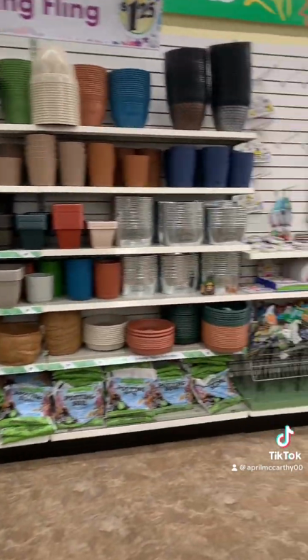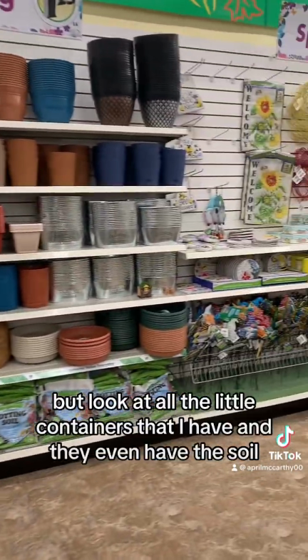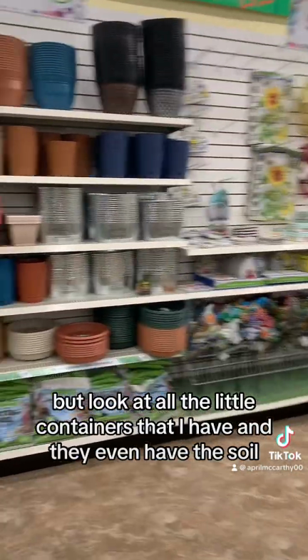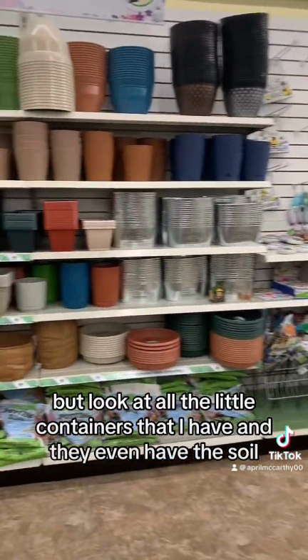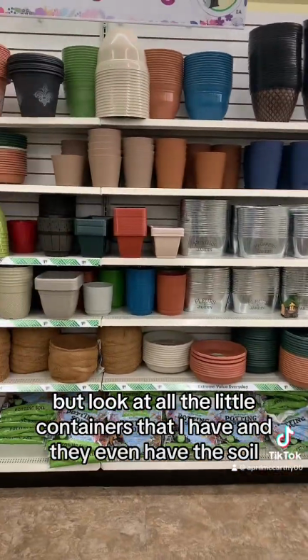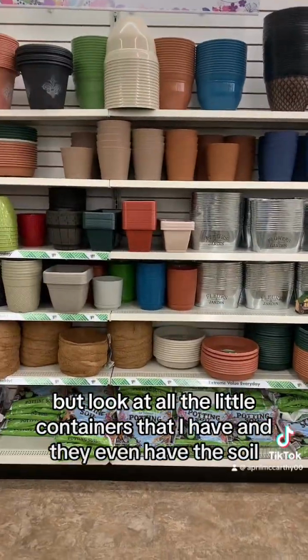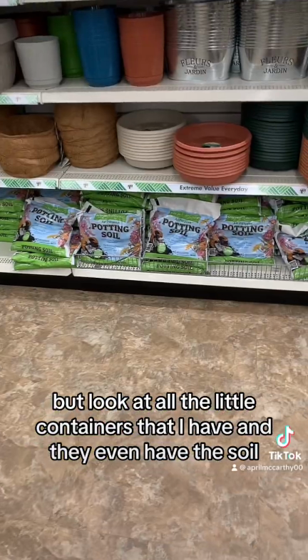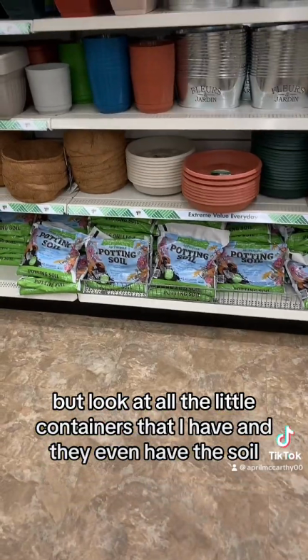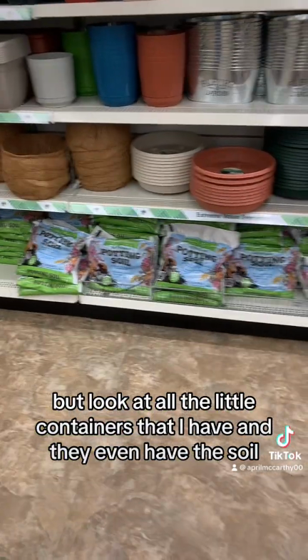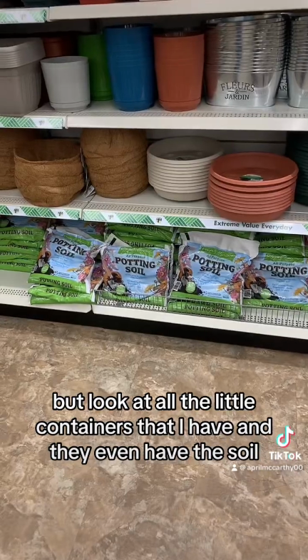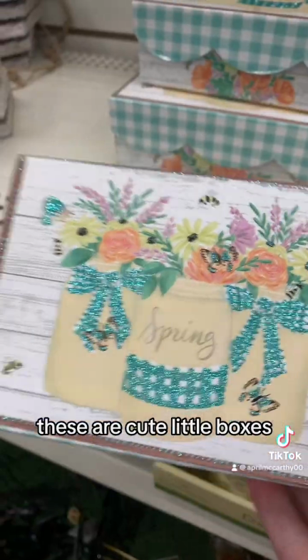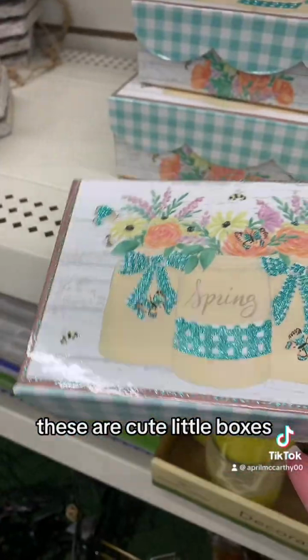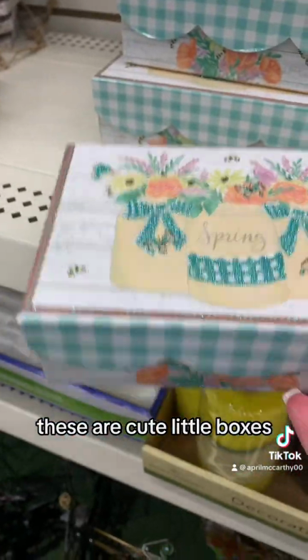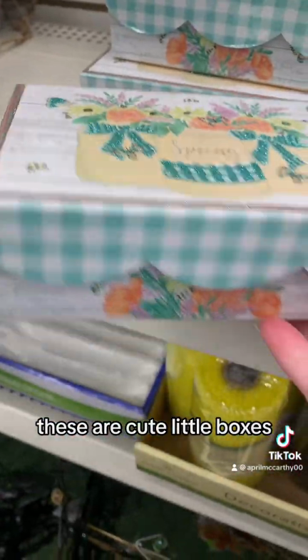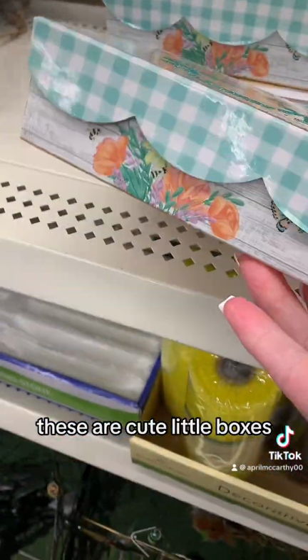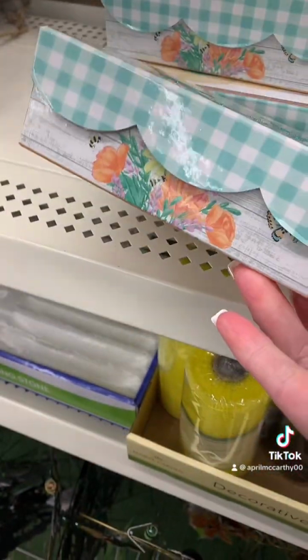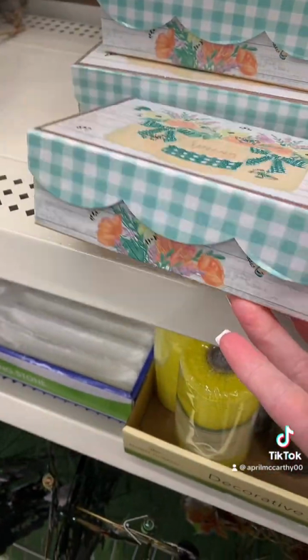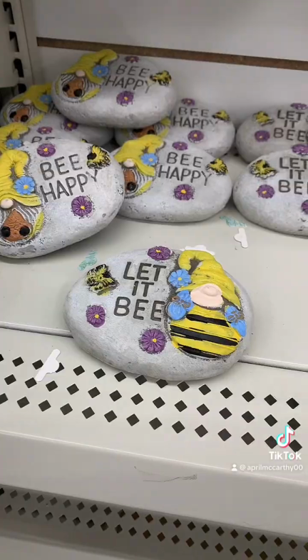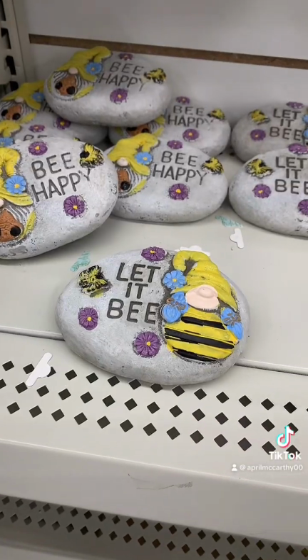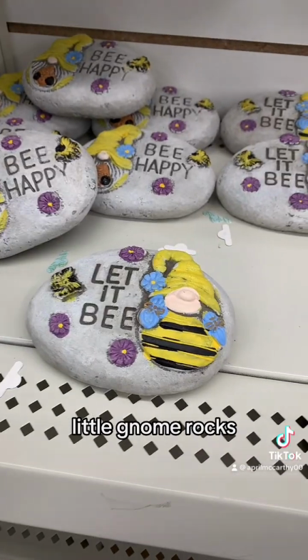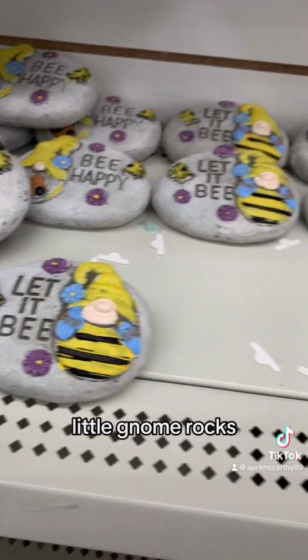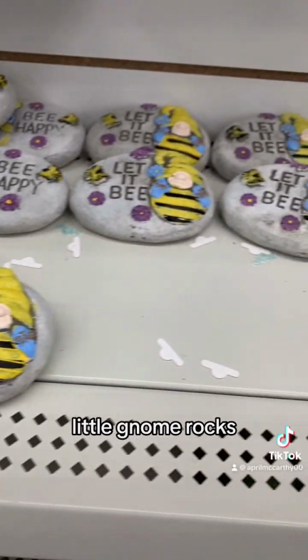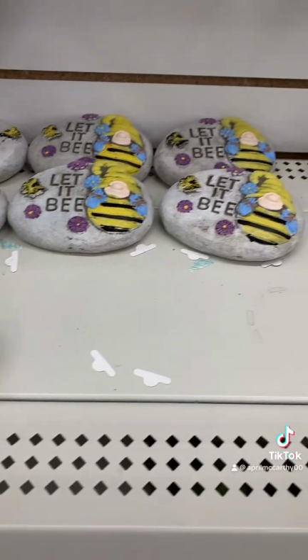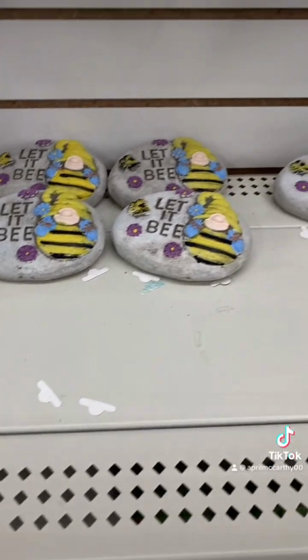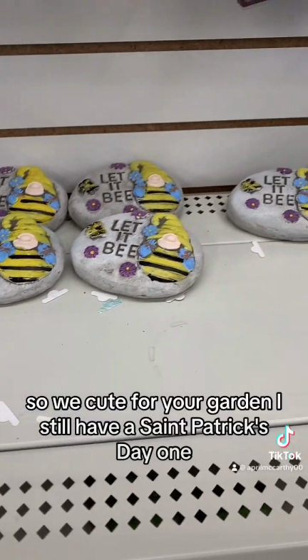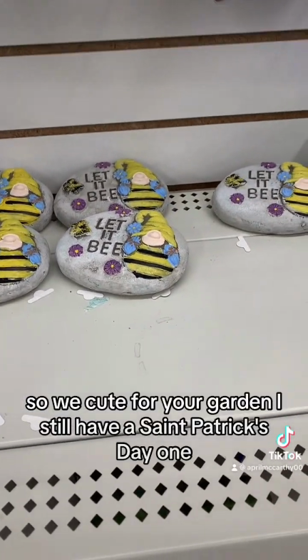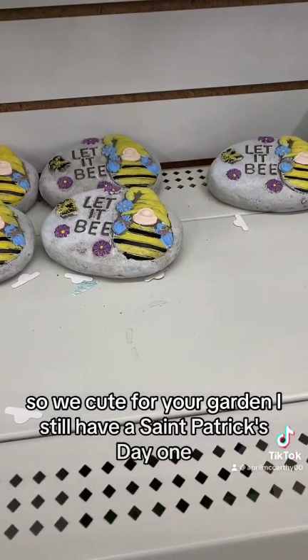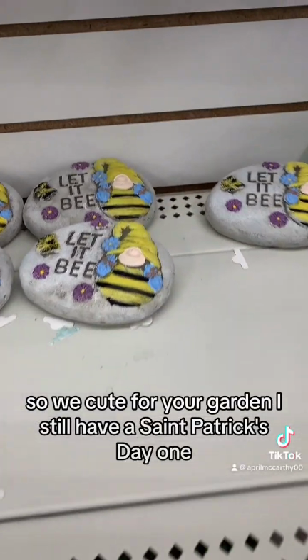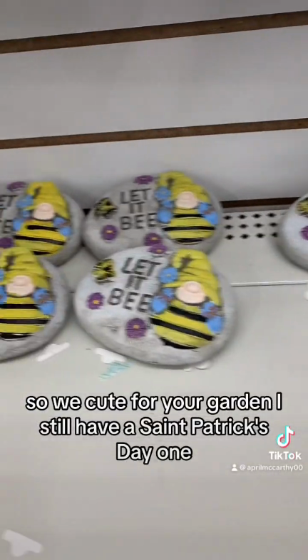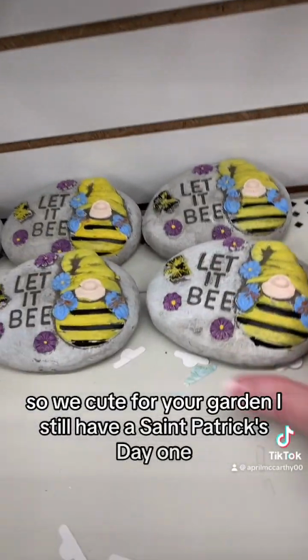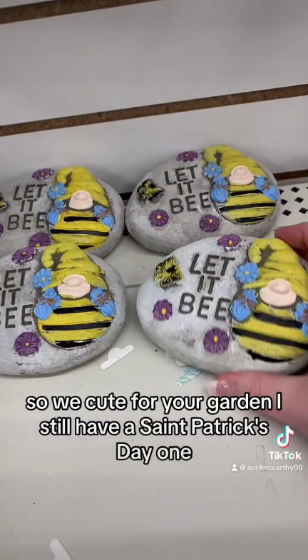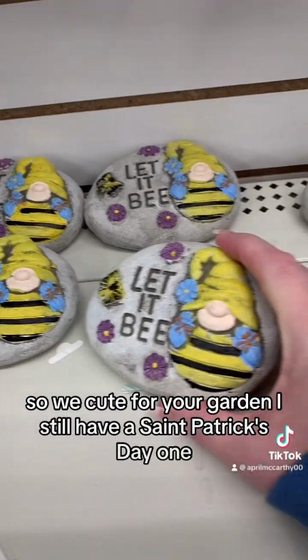Look at all the little containers they have, and they even have the soil. These are cute little boxes, little gnome rocks — it's gonna be cute for your garden. I still have a St. Patrick's Day one.